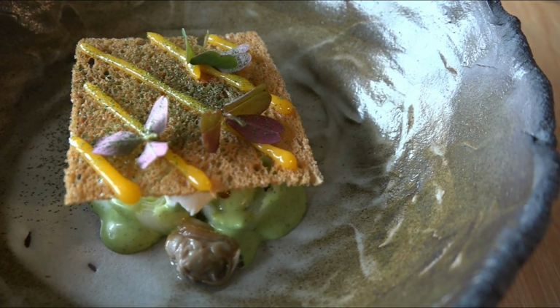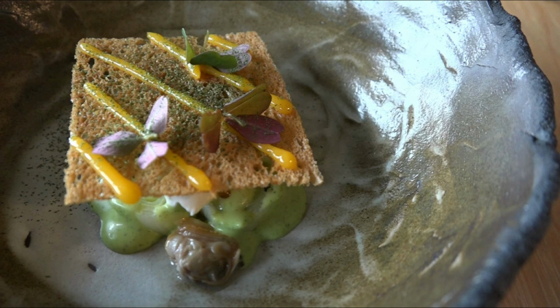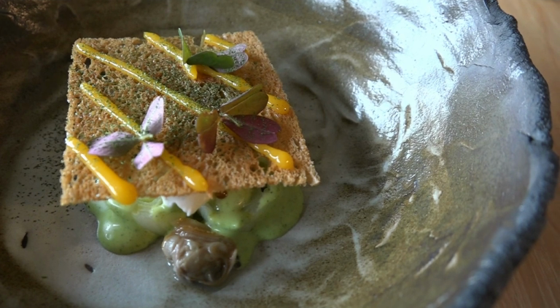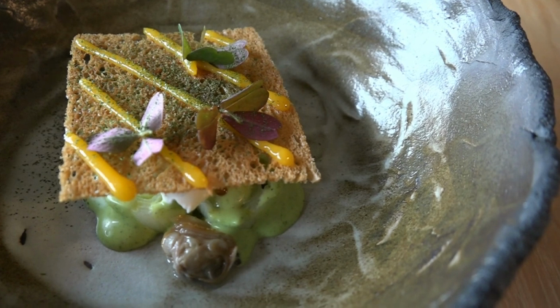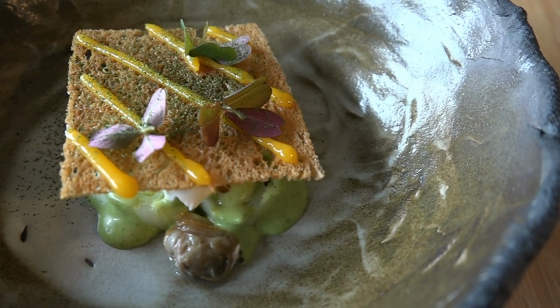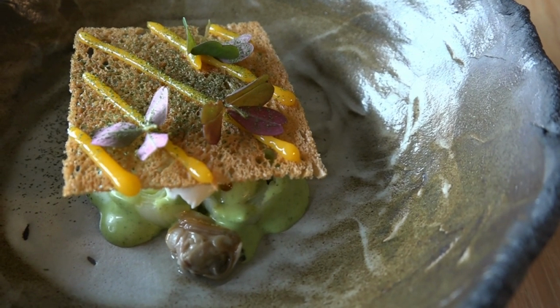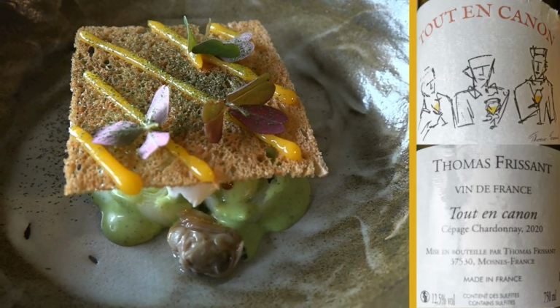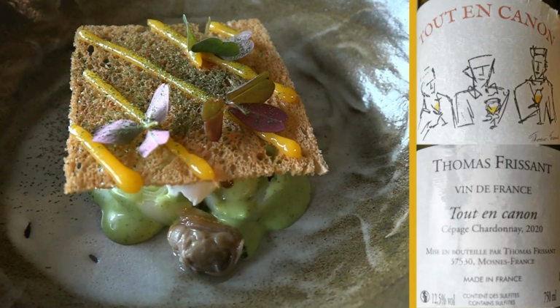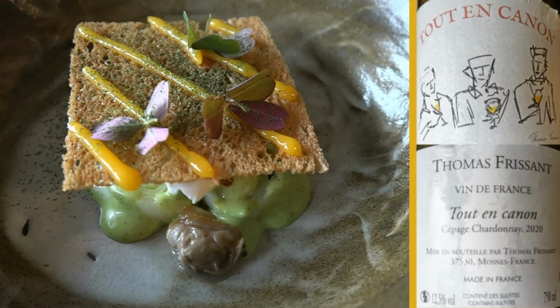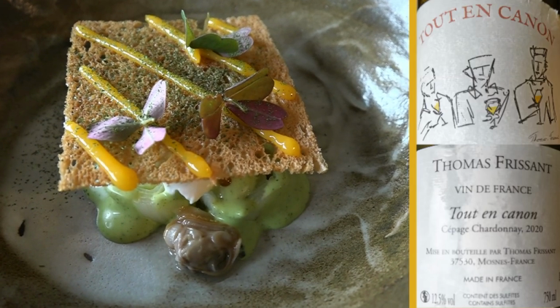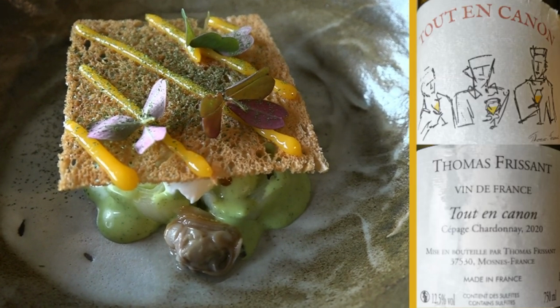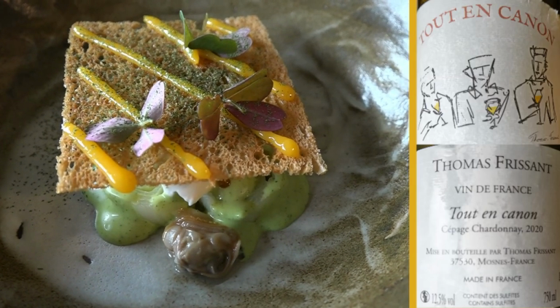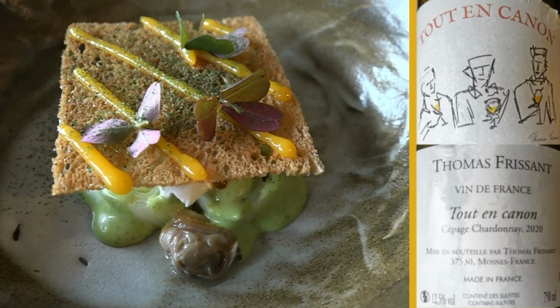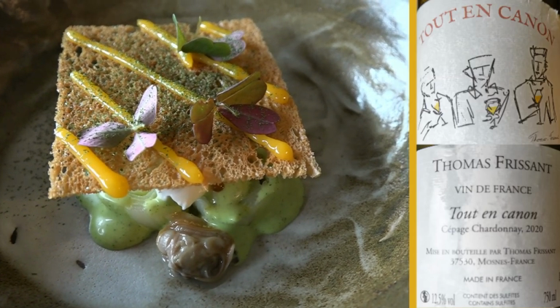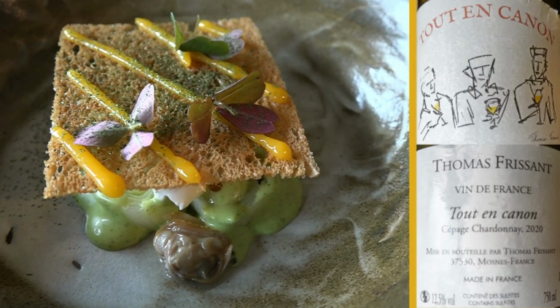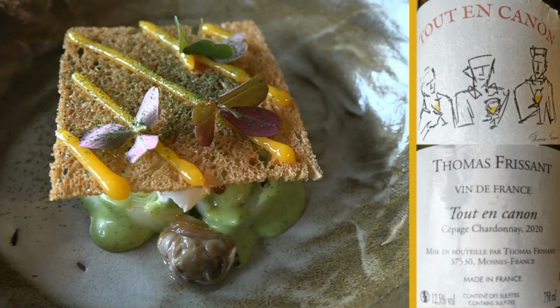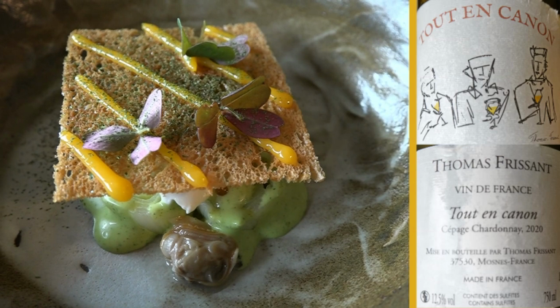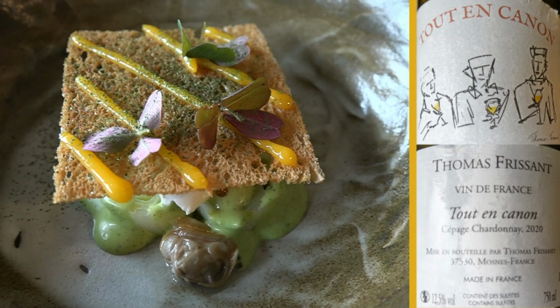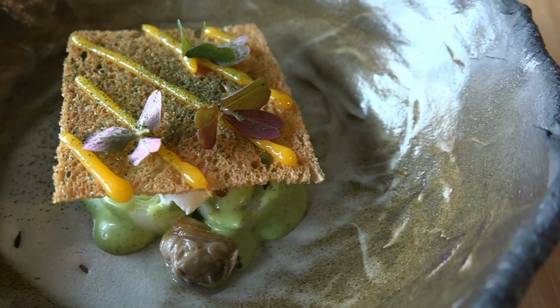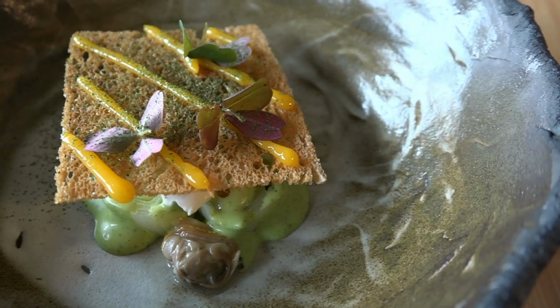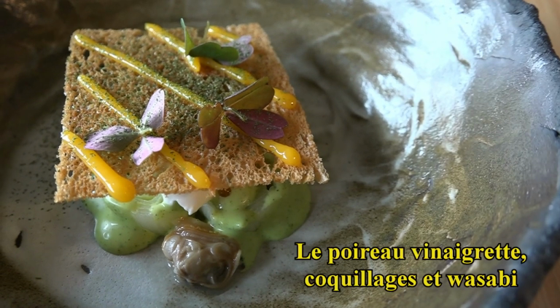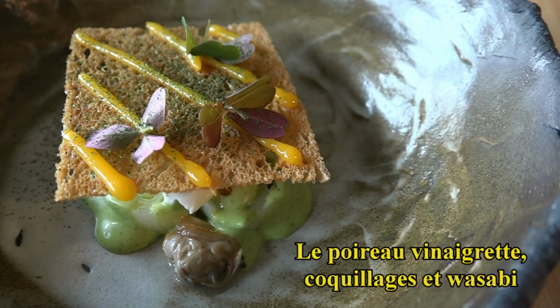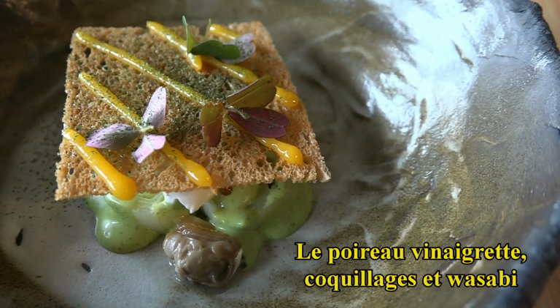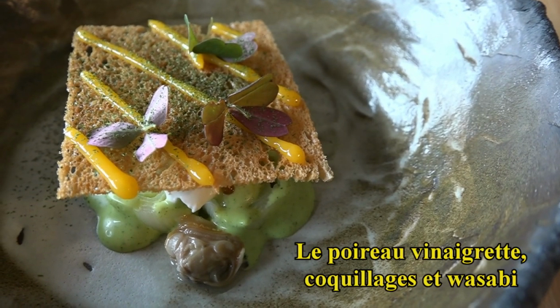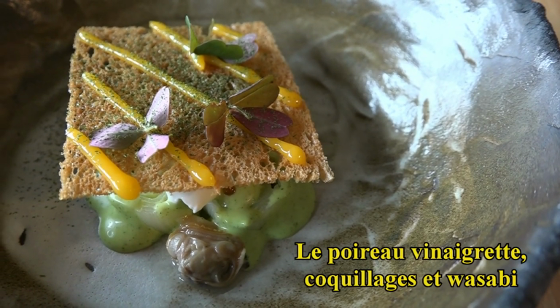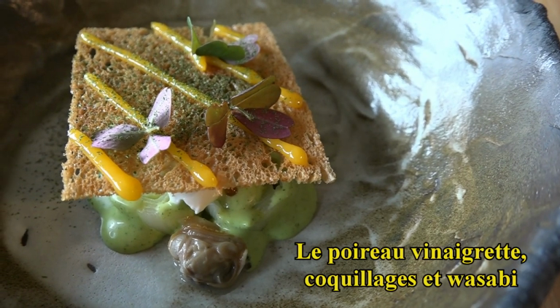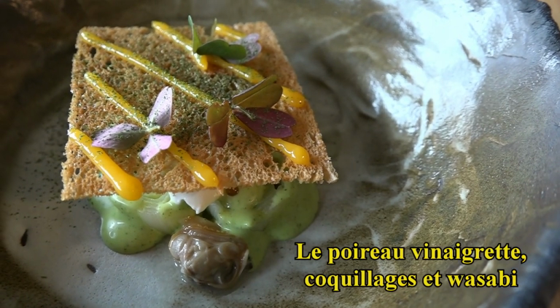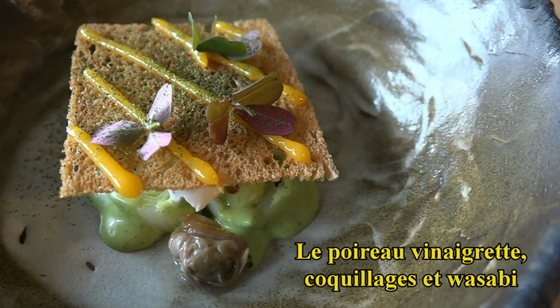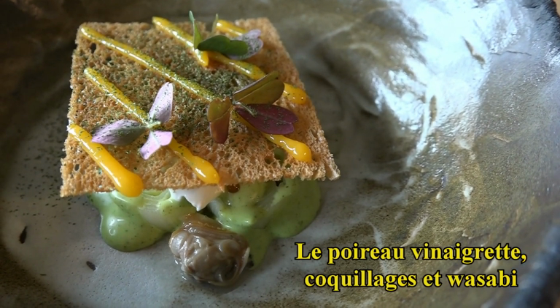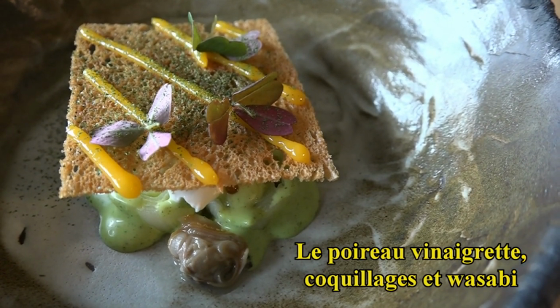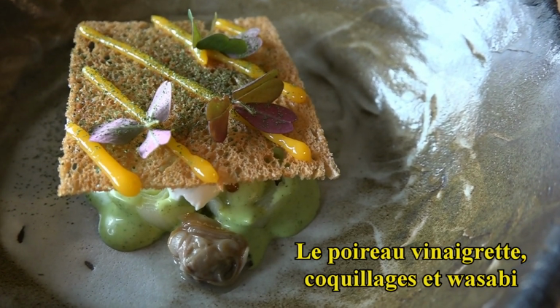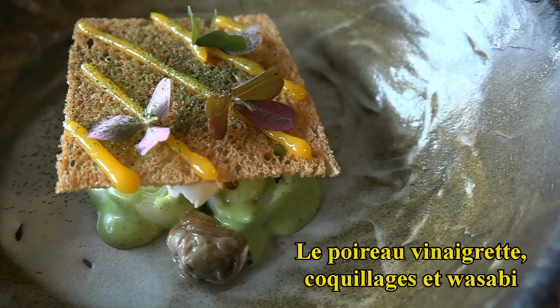We start with the entrée of poireau, served with a cream of wasabi and small palourdes. On top you have a chips de pain and jaune d'œuf. Bonne dégustation.